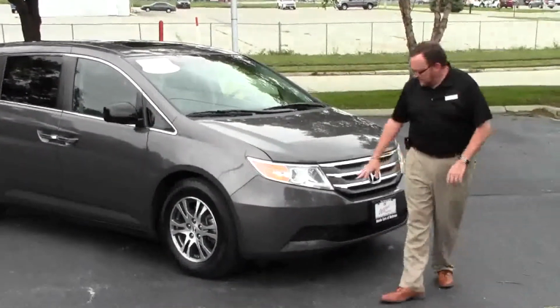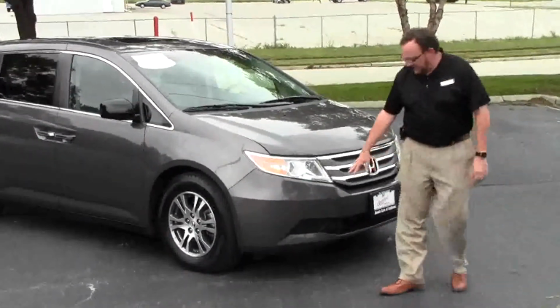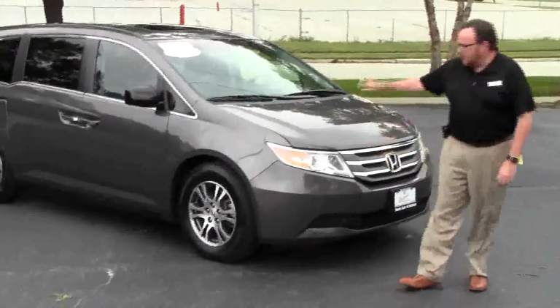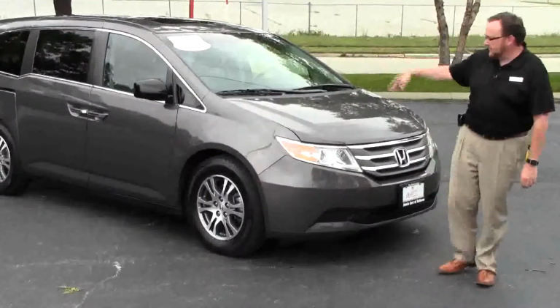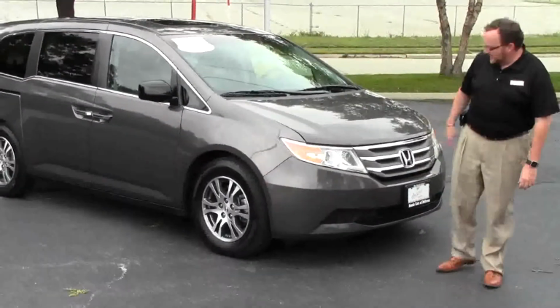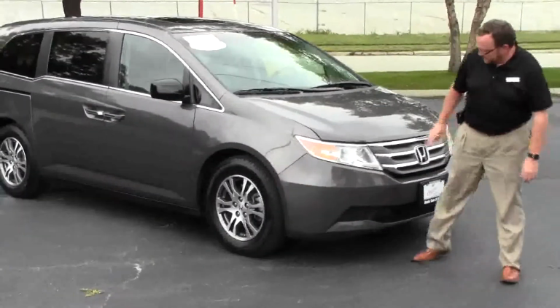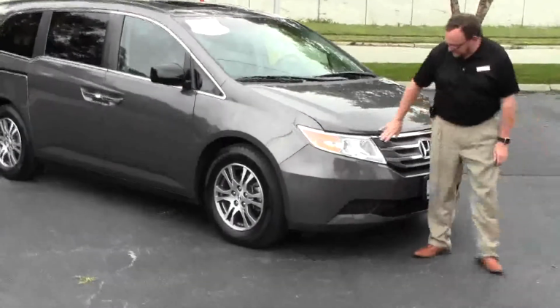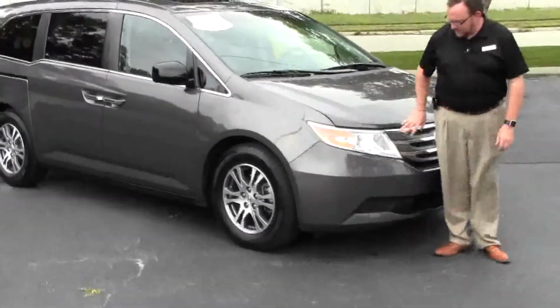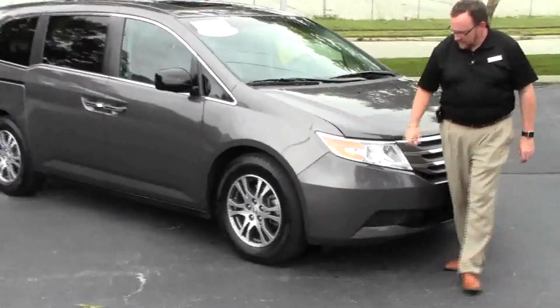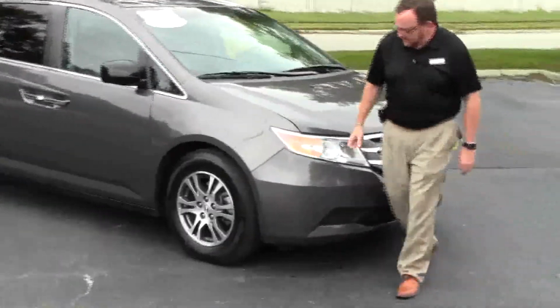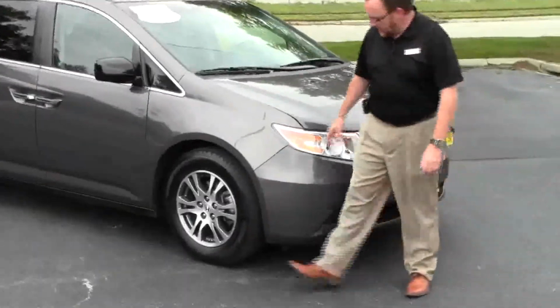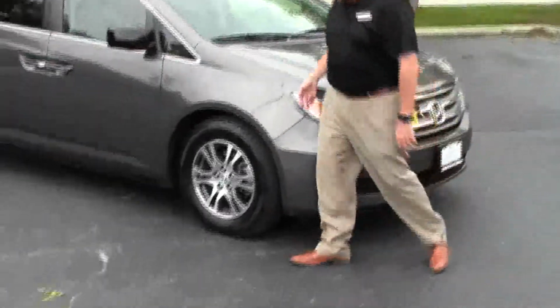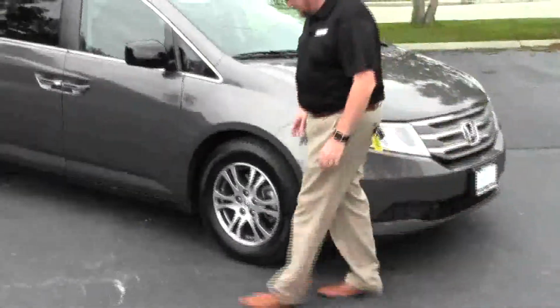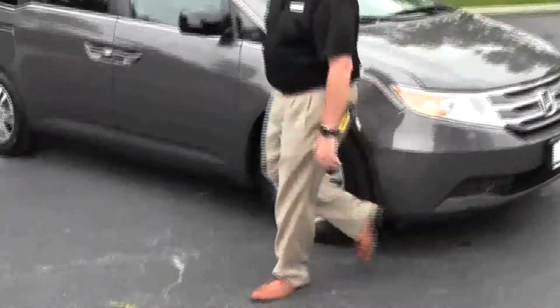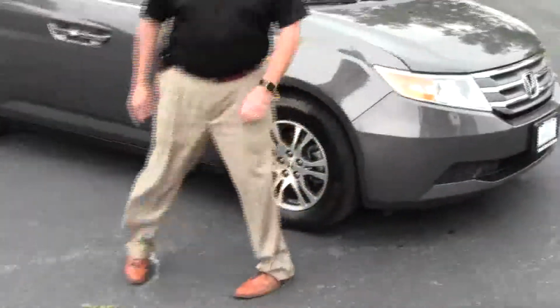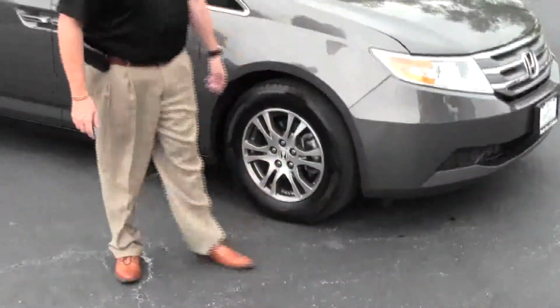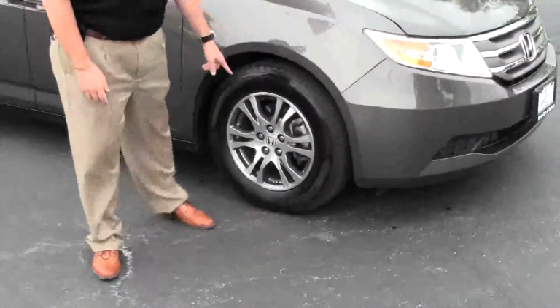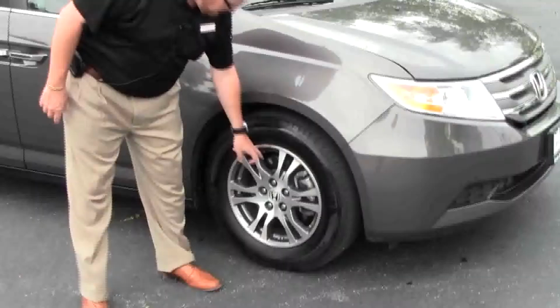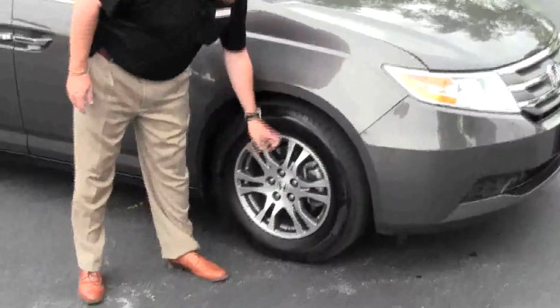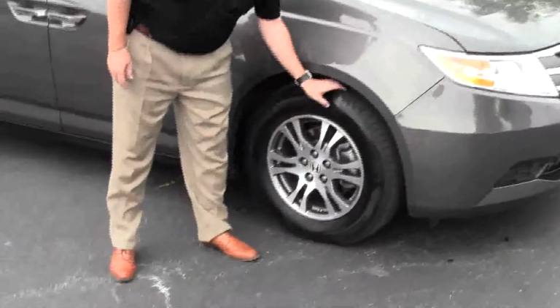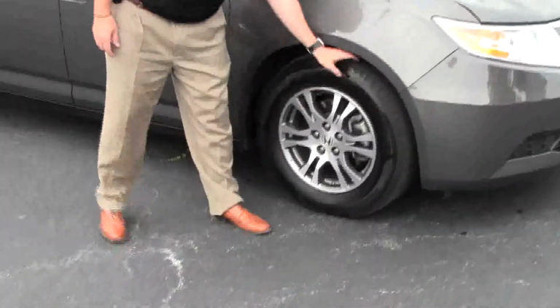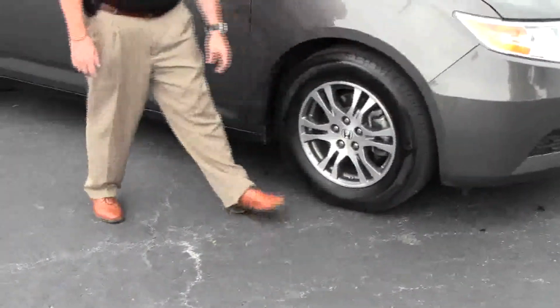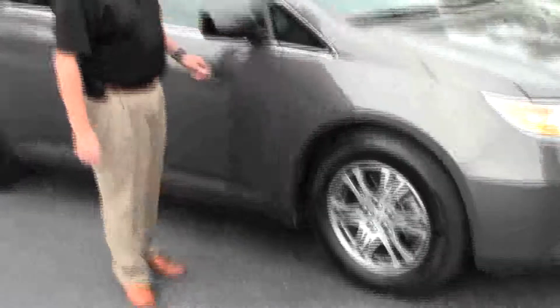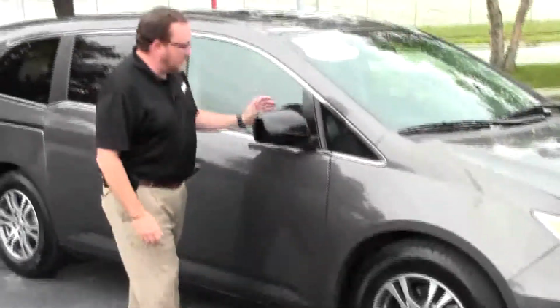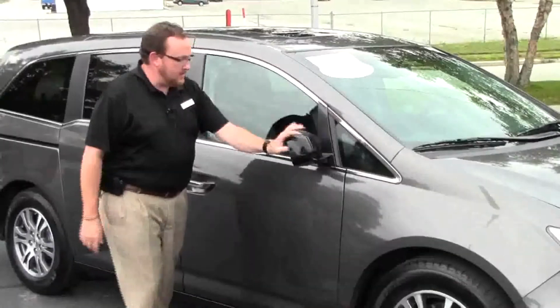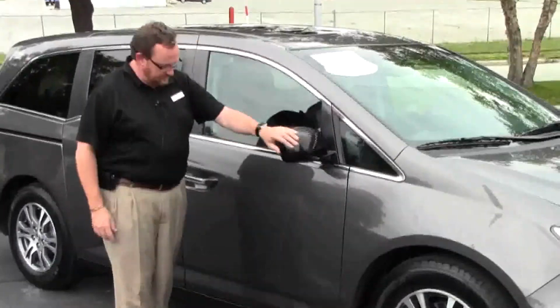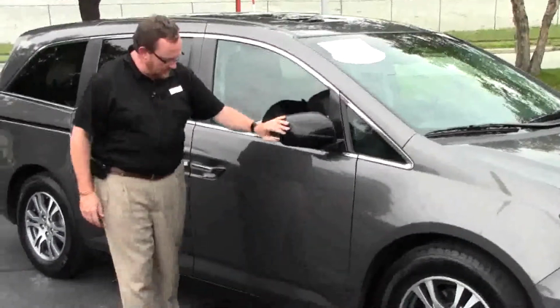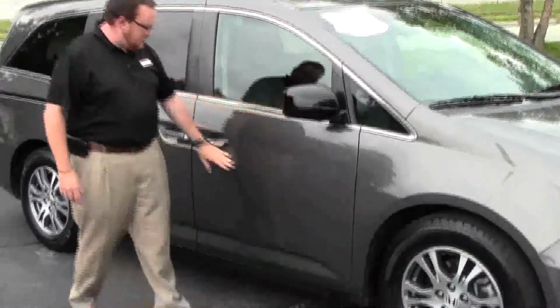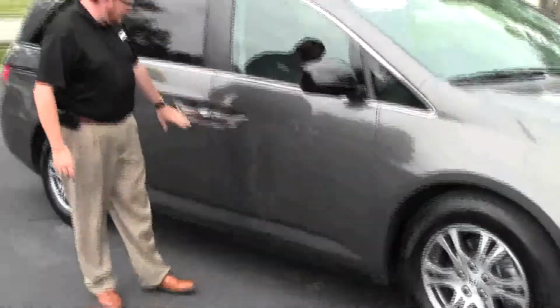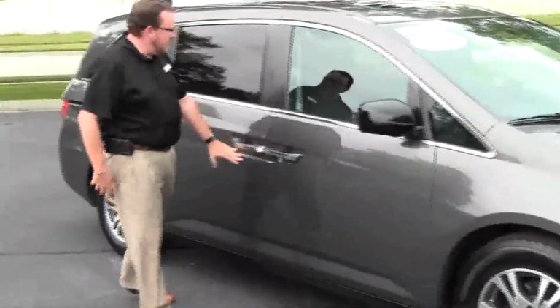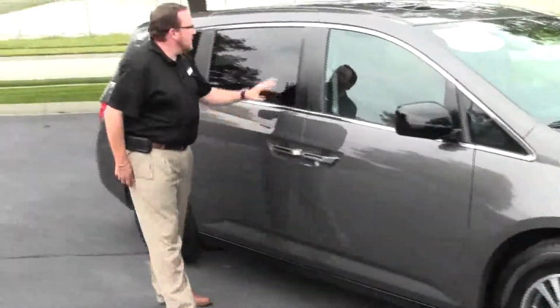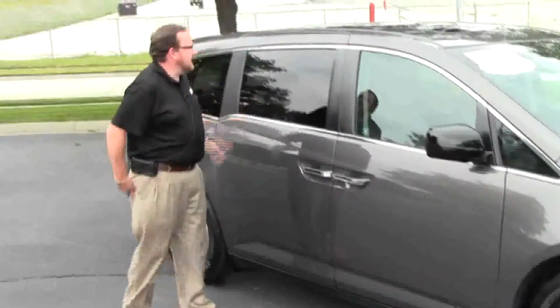5 mile an hour bumpers in the front and back, chrome extended grille, Lexan covered wrap-around headlights, 17 inch alloy wheels, lots of tread on the tires, breakaway mirrors, reinforced steel door beams, and solarite tinted glass.